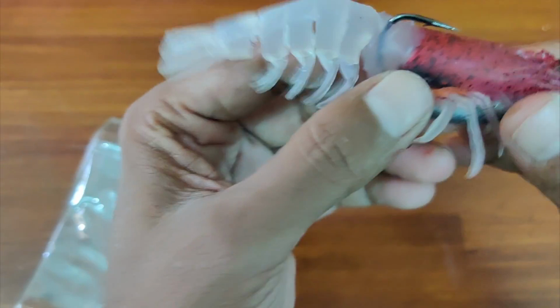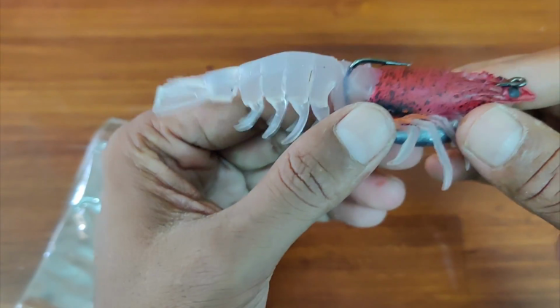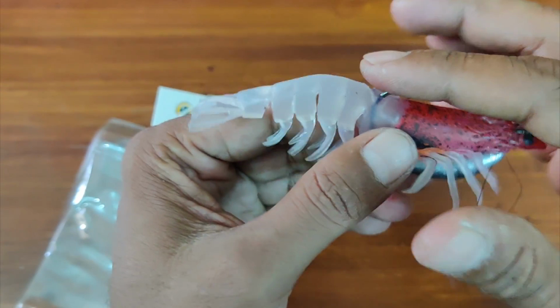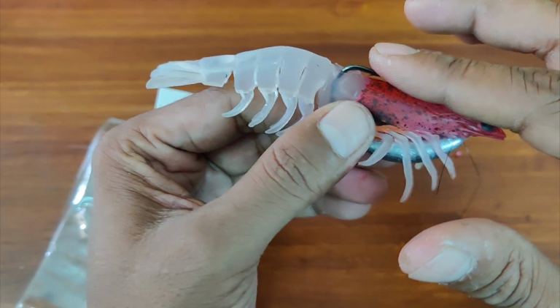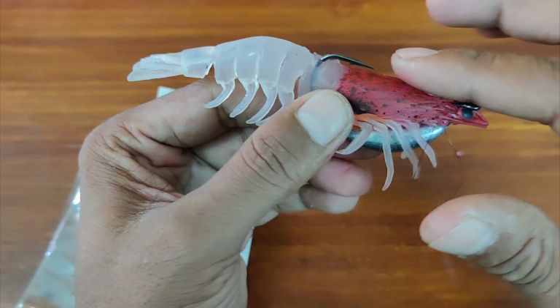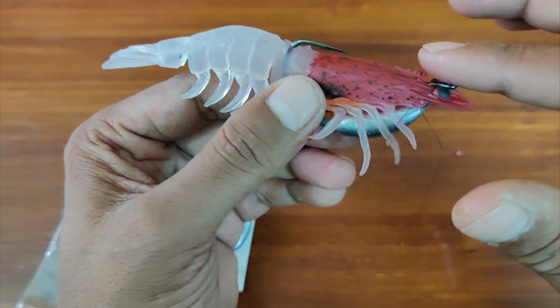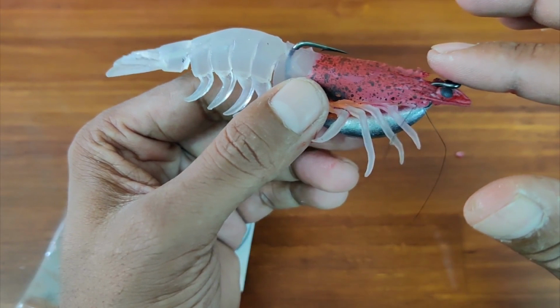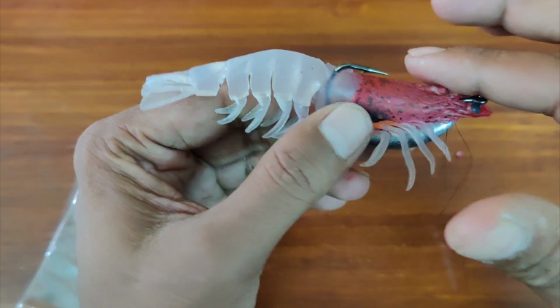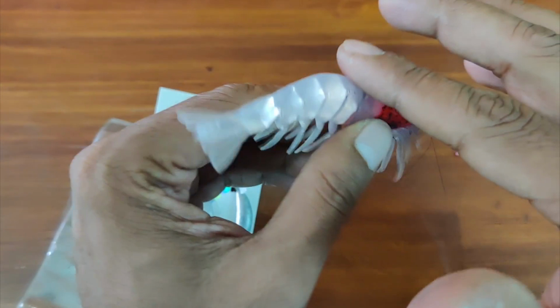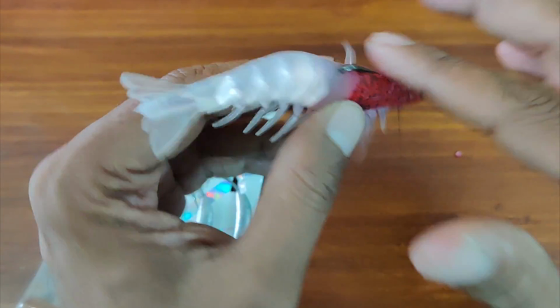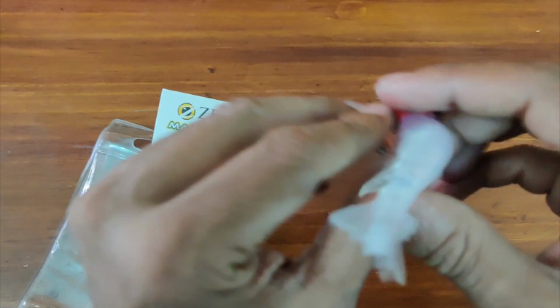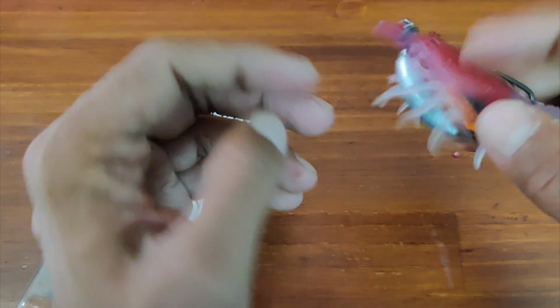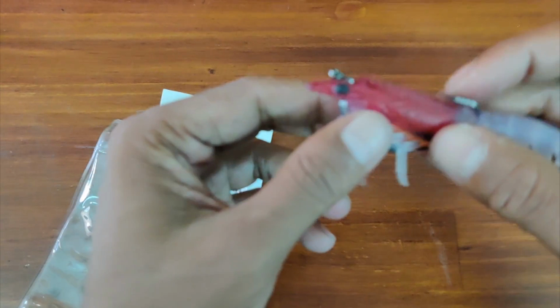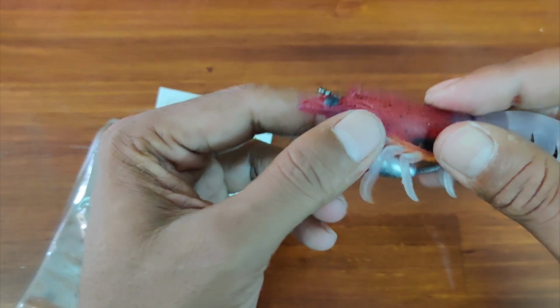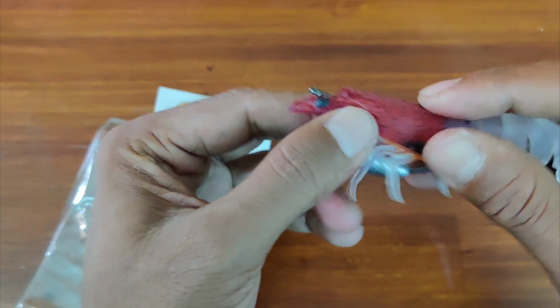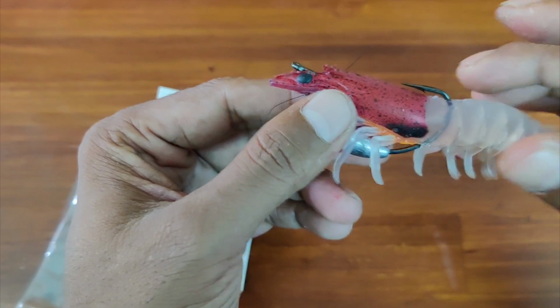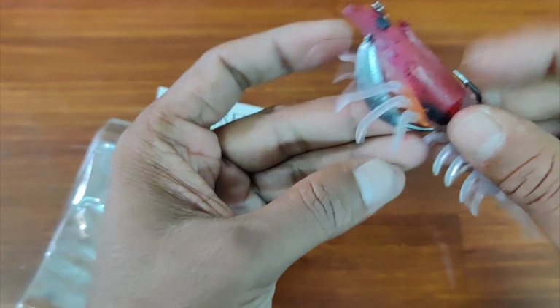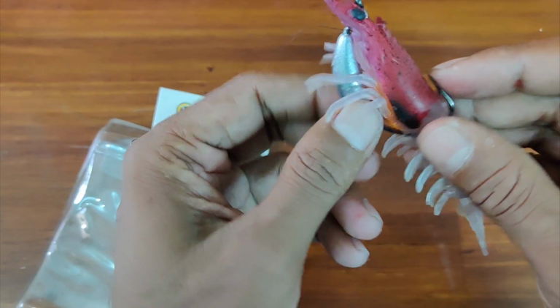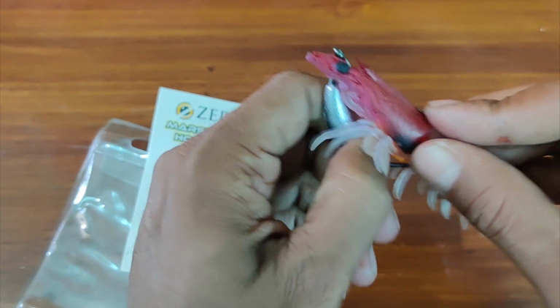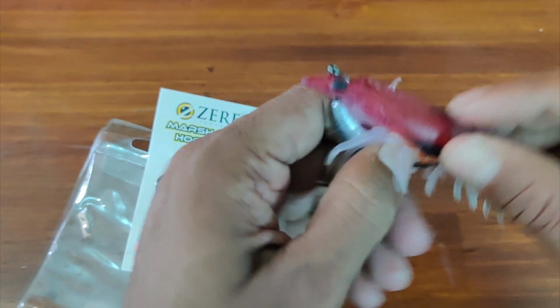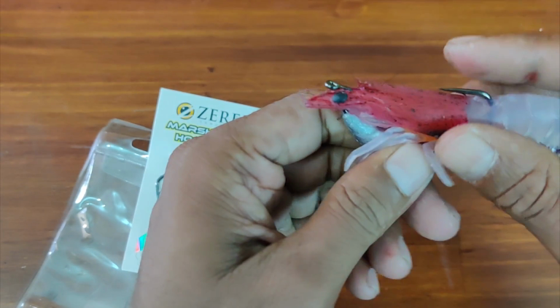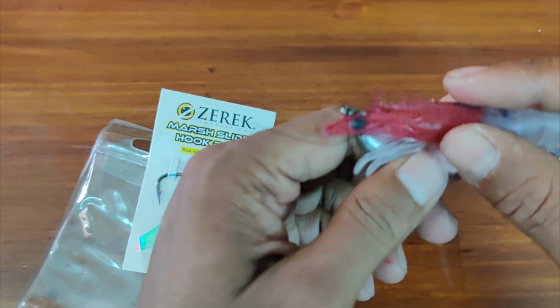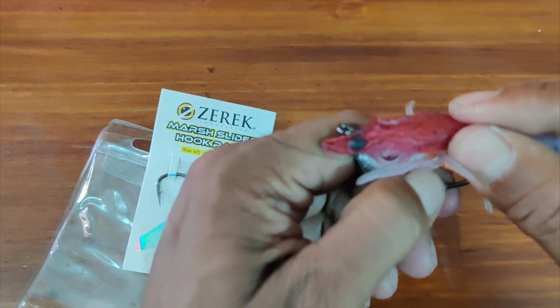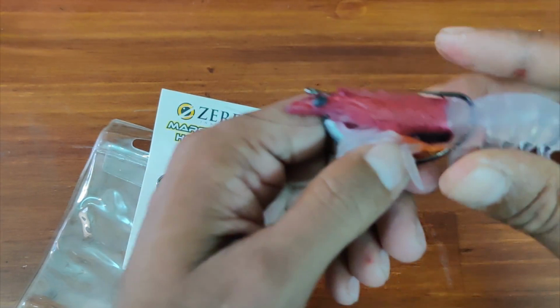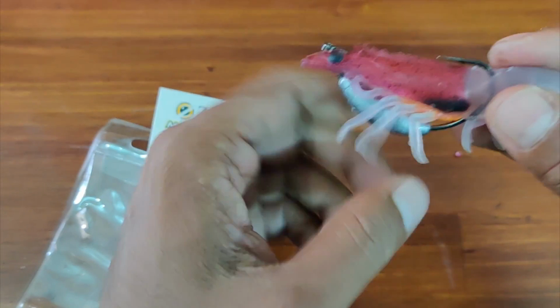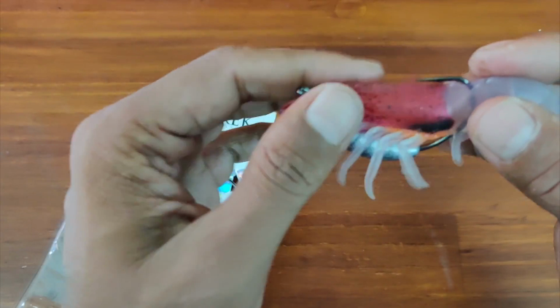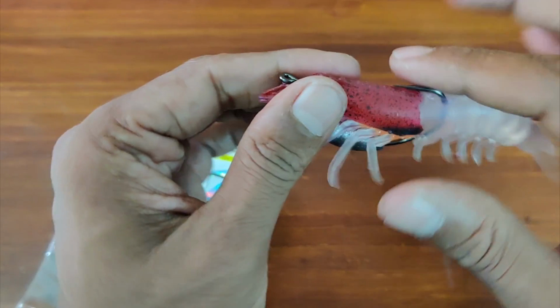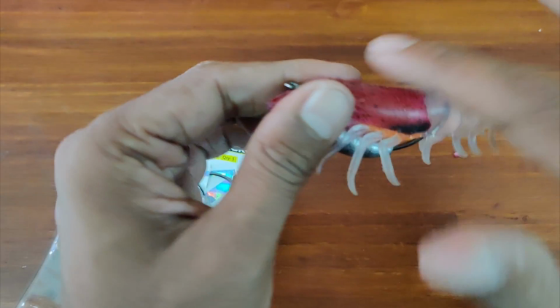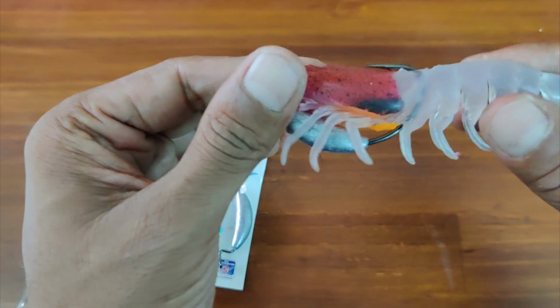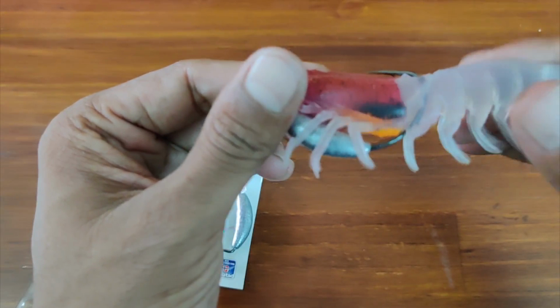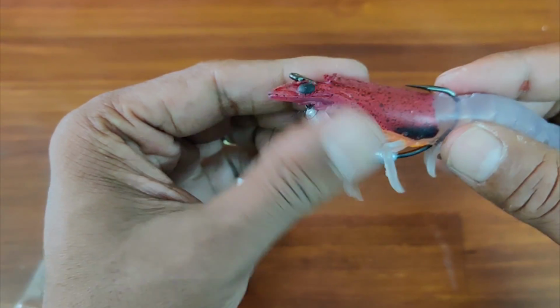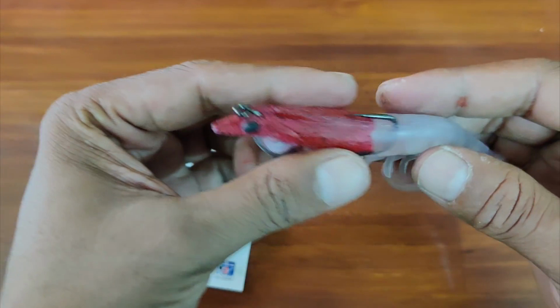As you can see, it's now completely weedless. Since it's TPE, you can adjust it and ensure it's completely inline with the body.